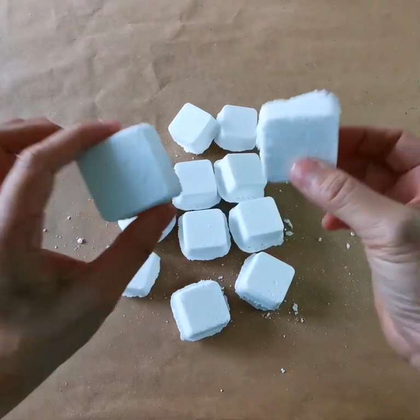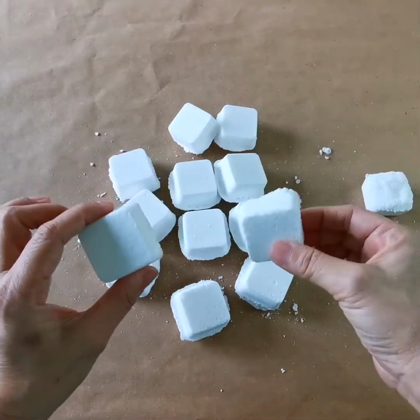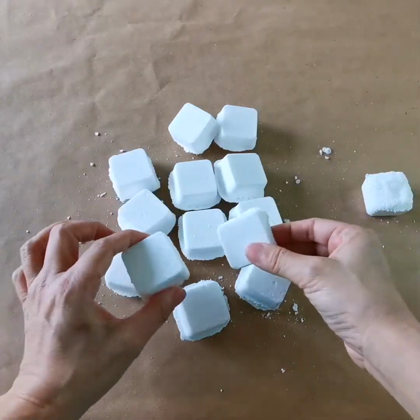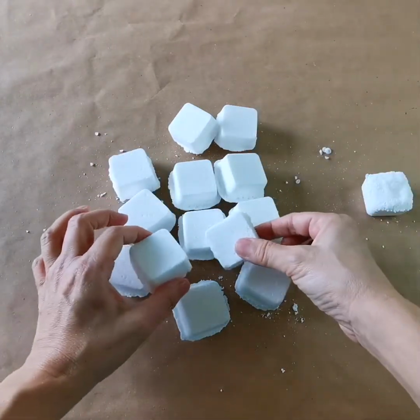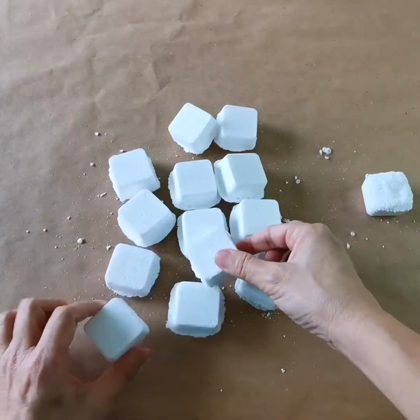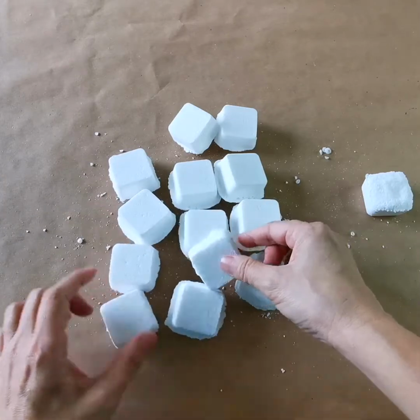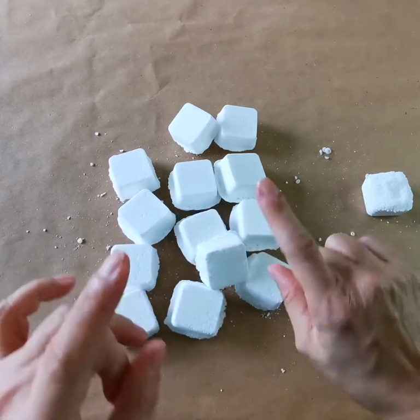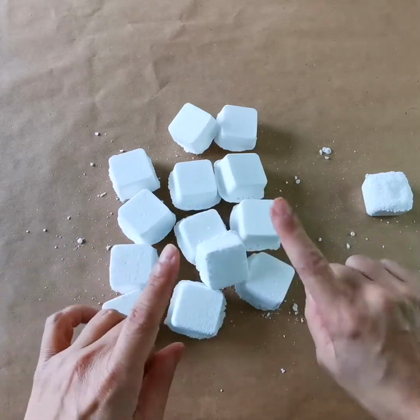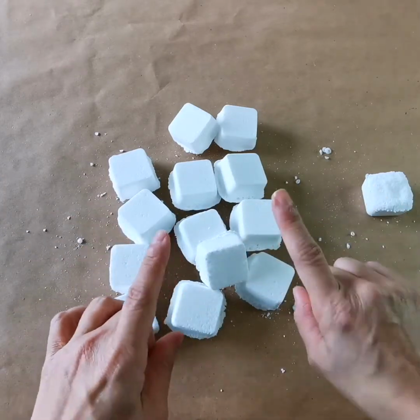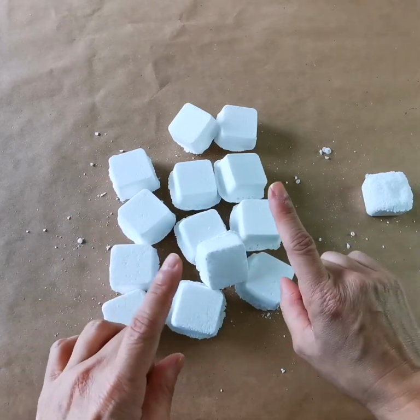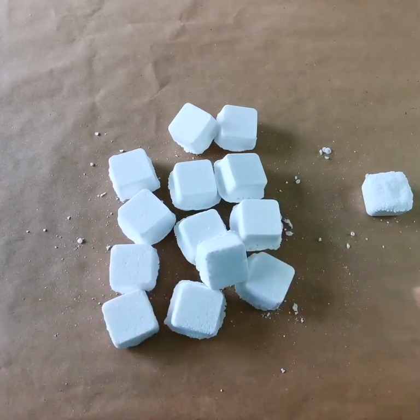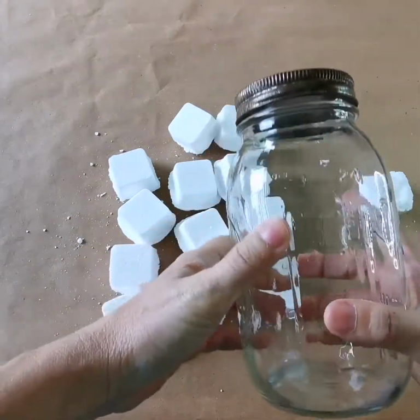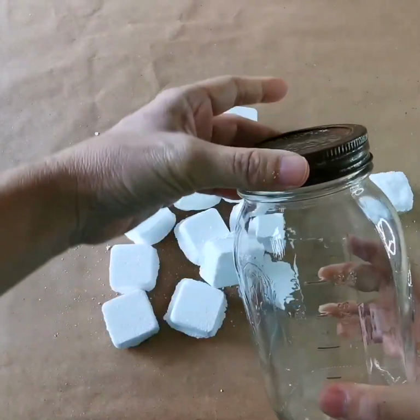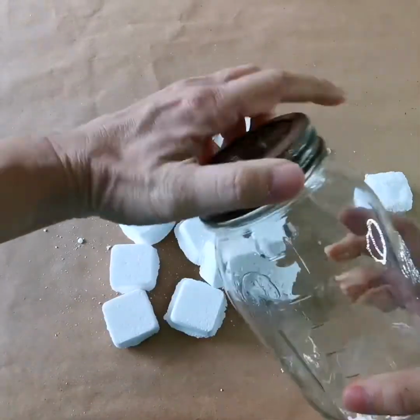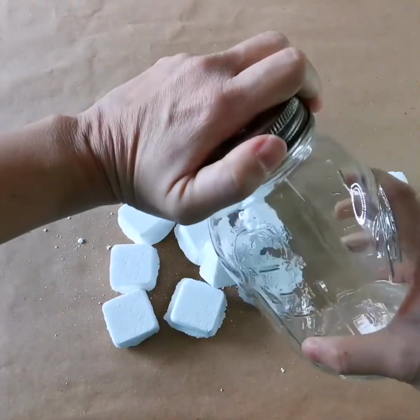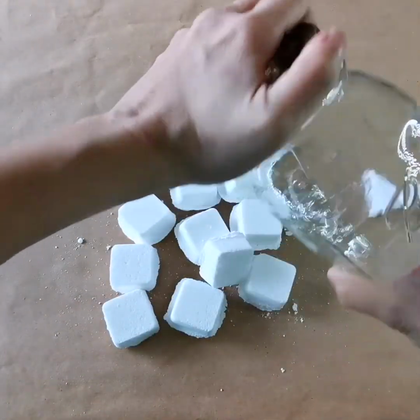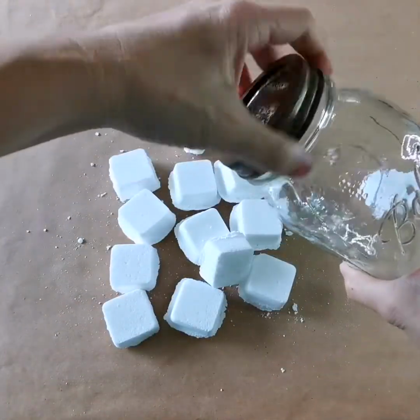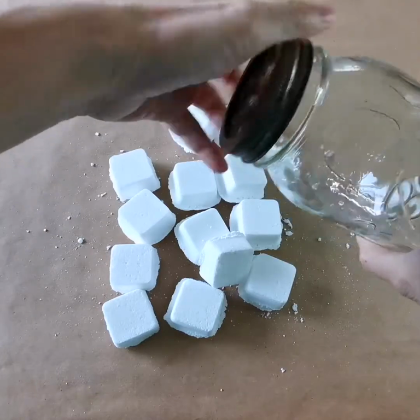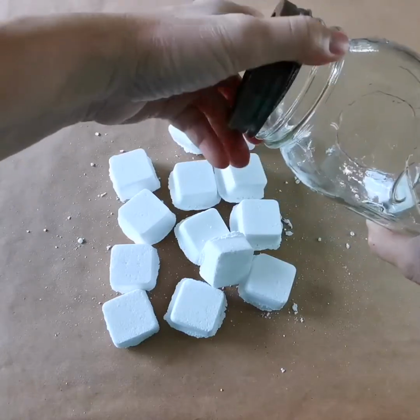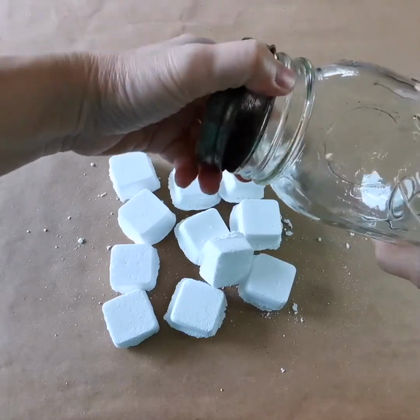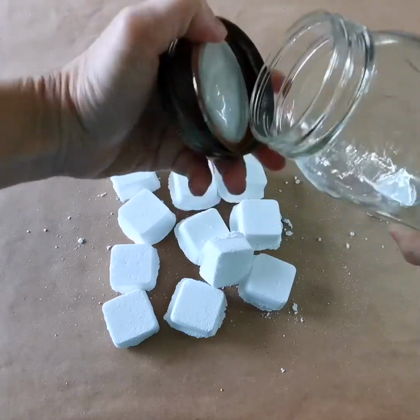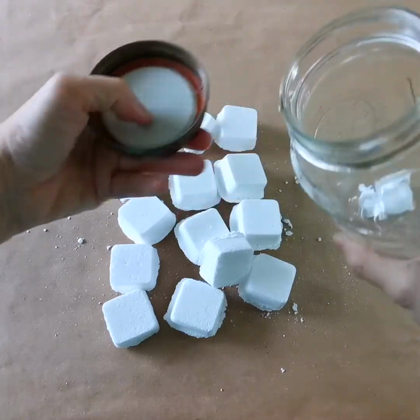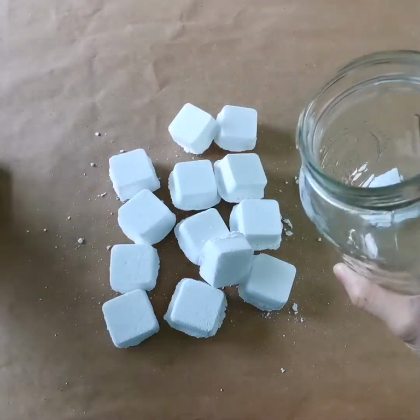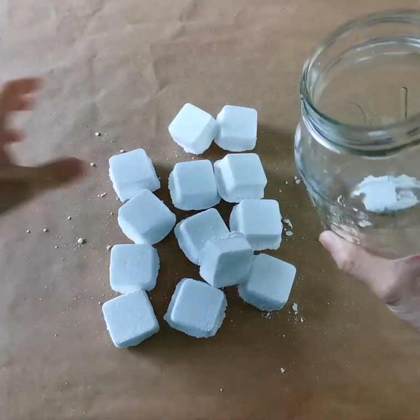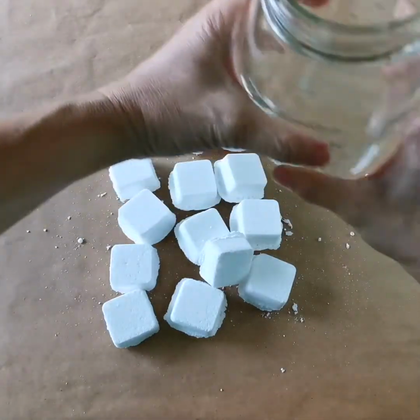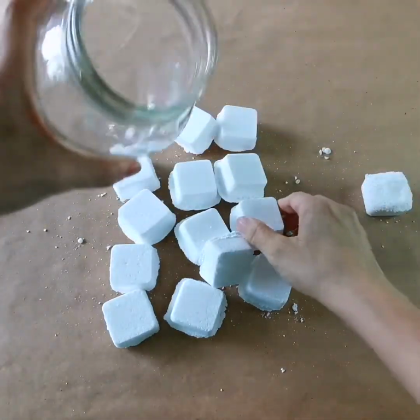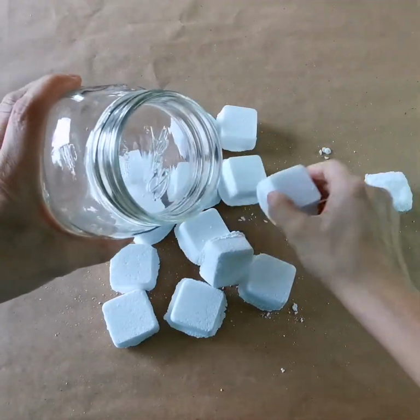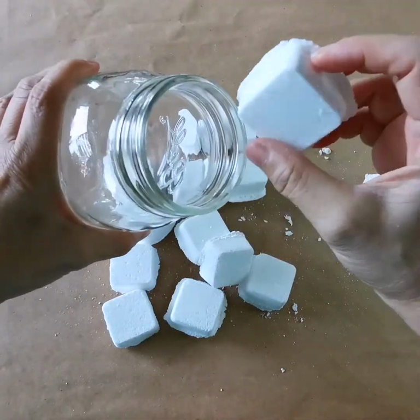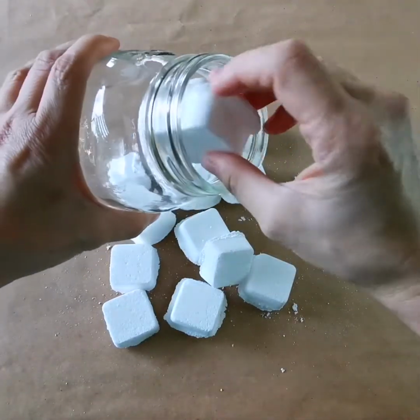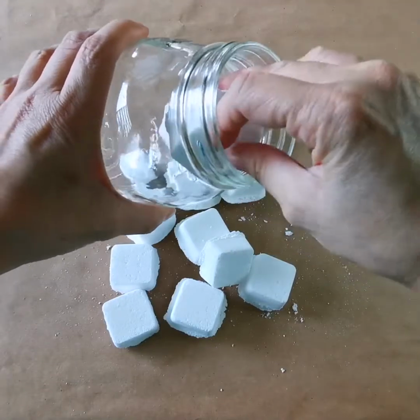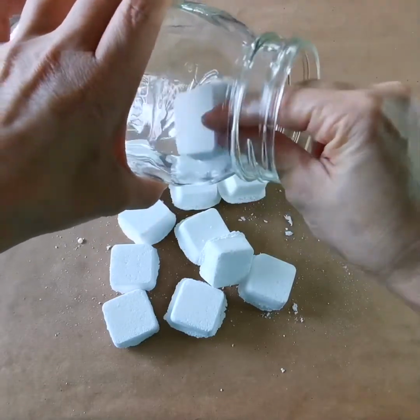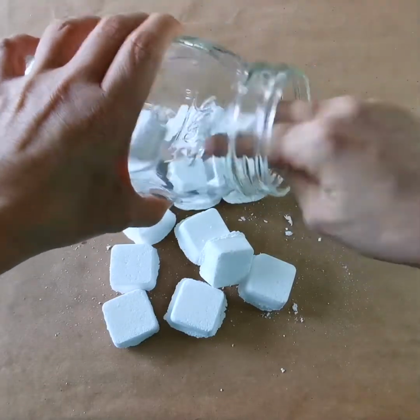So for these blank steamers, we should keep them in a jar. I have this vintage jar that I love. You're just gonna put them in there one by one.